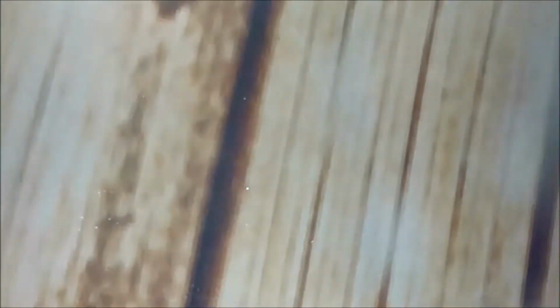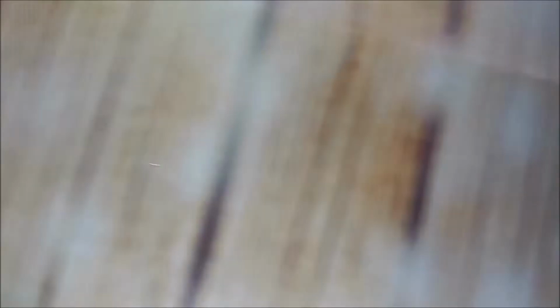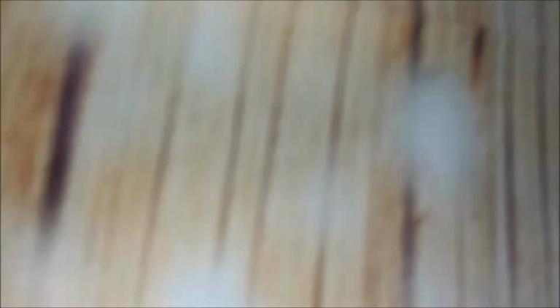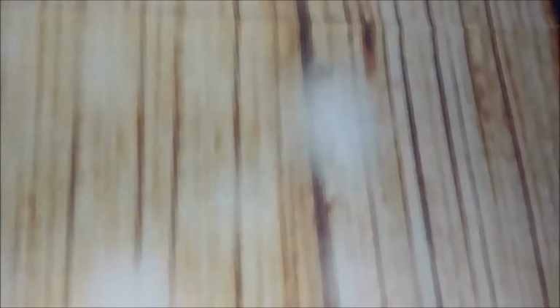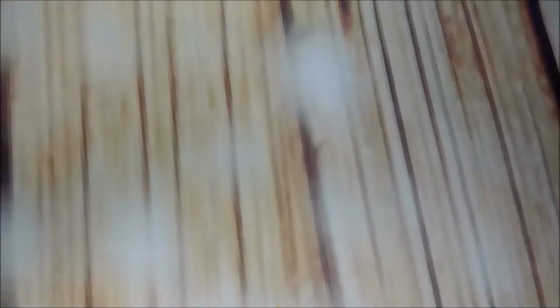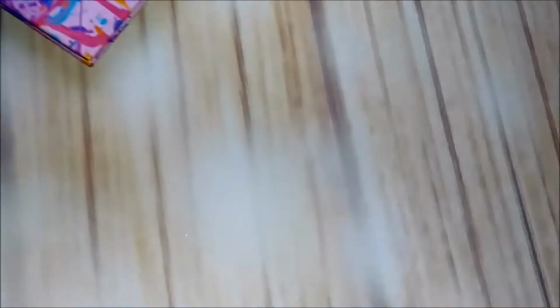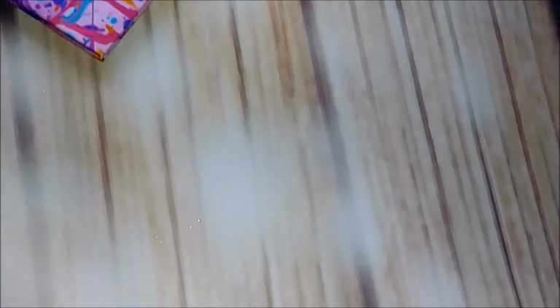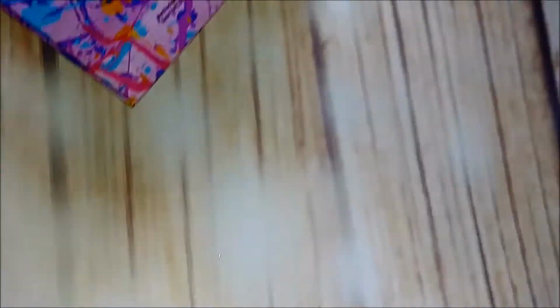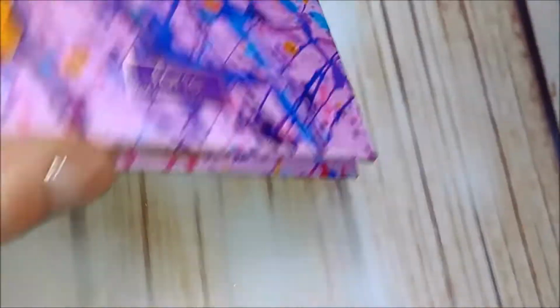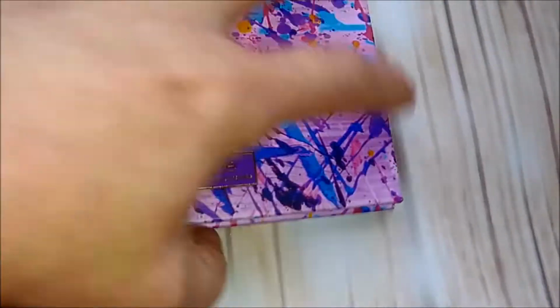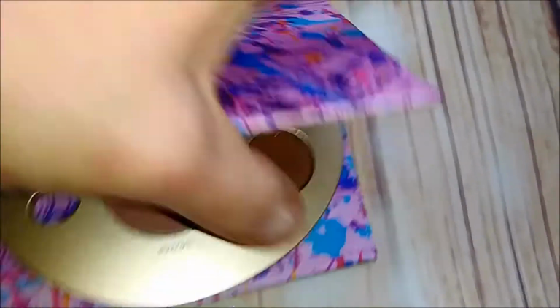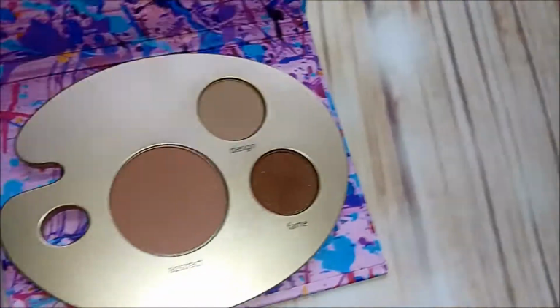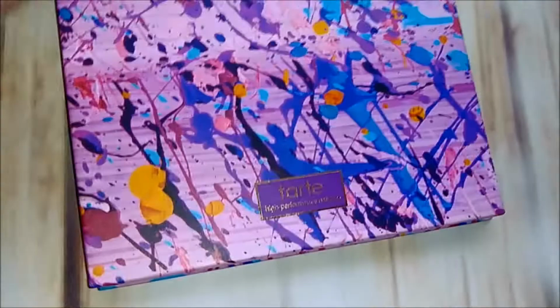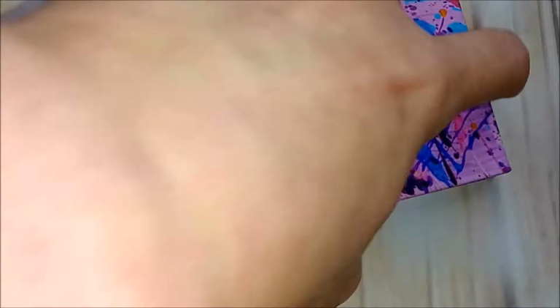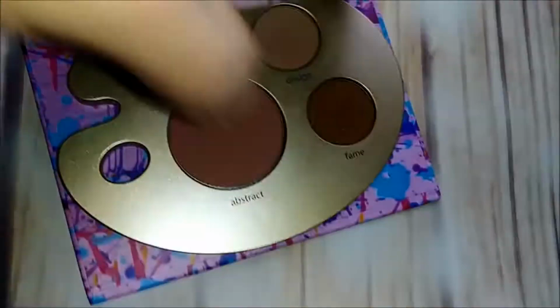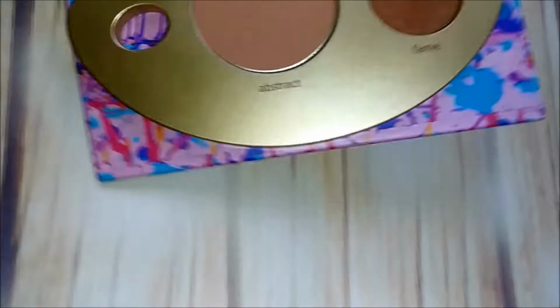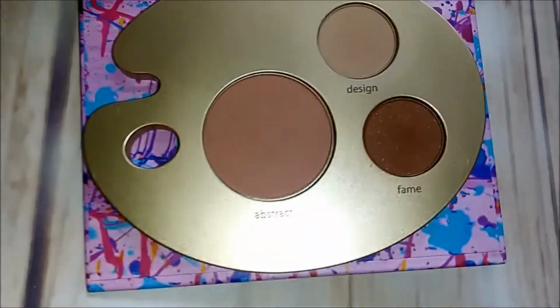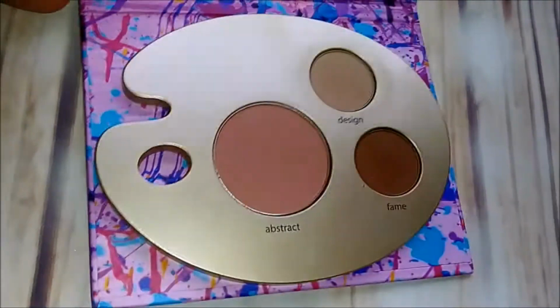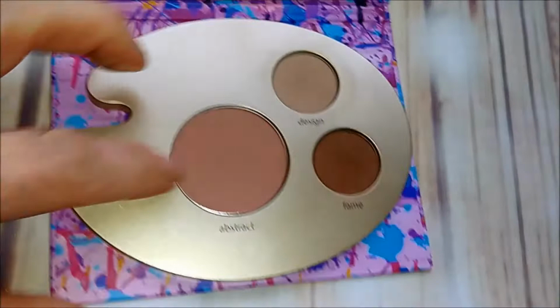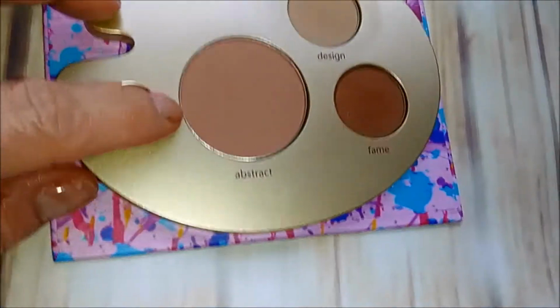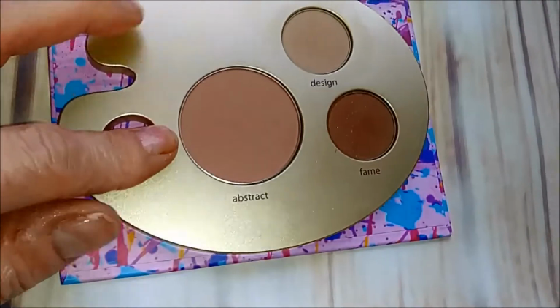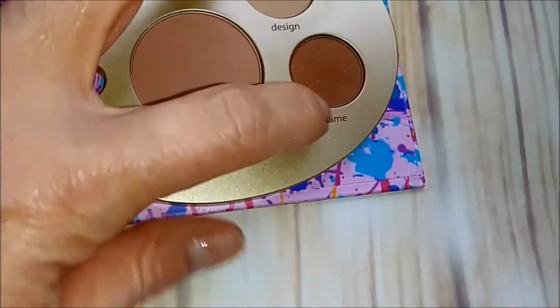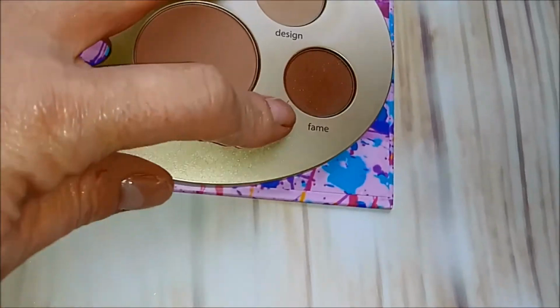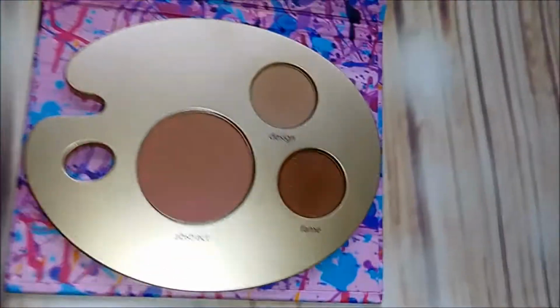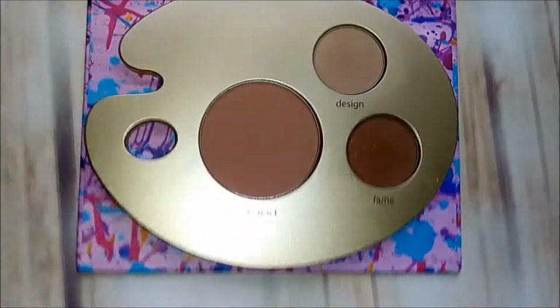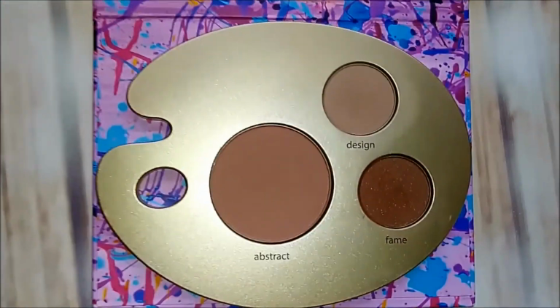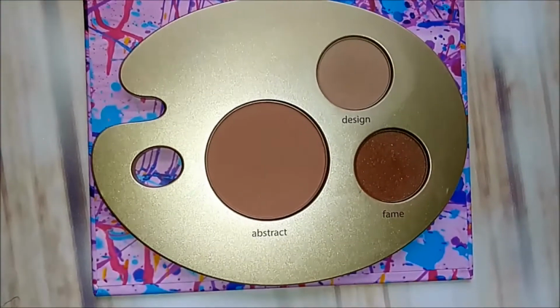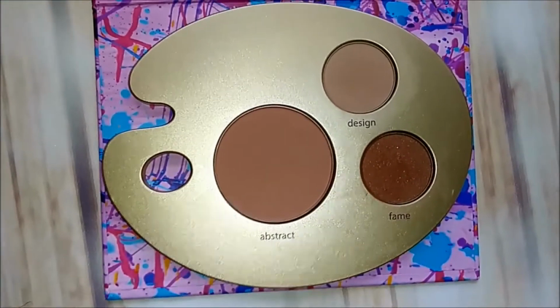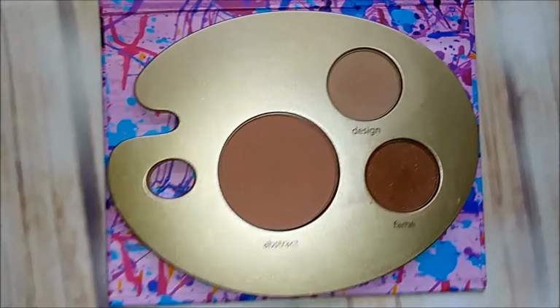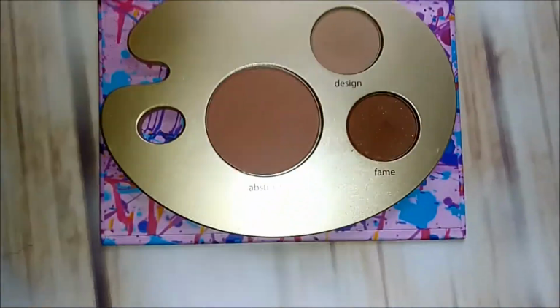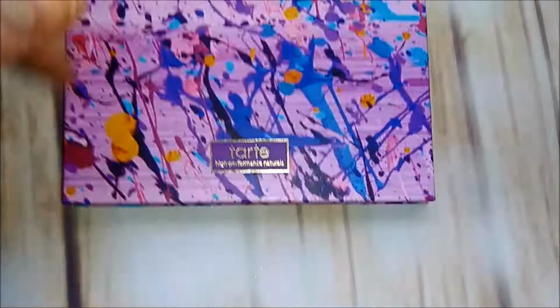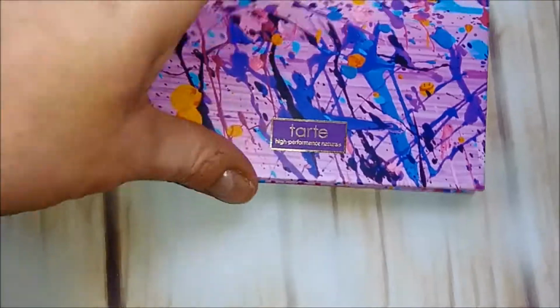This one I bought really cheap on the Tarte website a while back. It's got like three shades in it — it's actually more of like a blush and two little shades. I think it's really cute for an on-the-go quick look, so I'm going to keep that one.